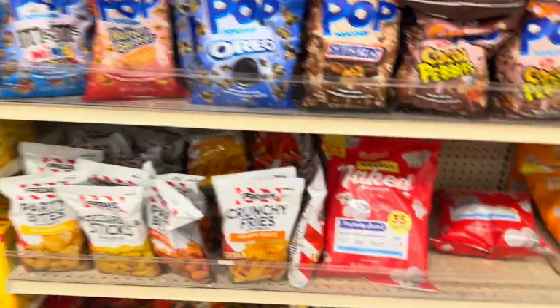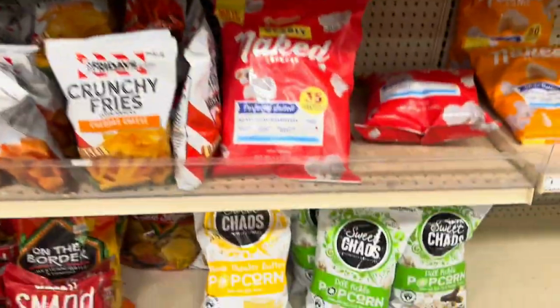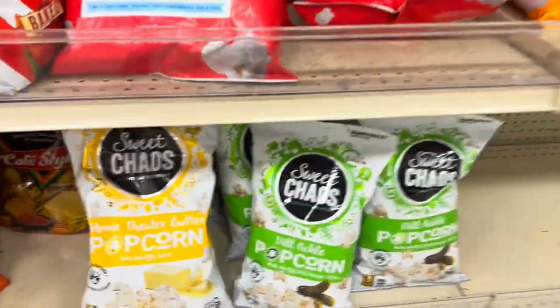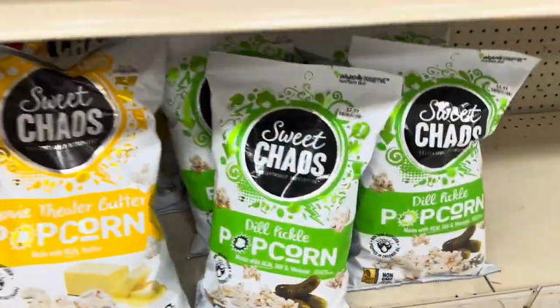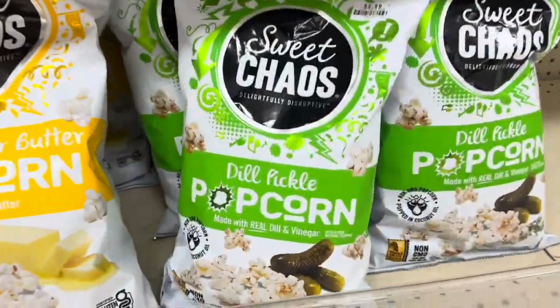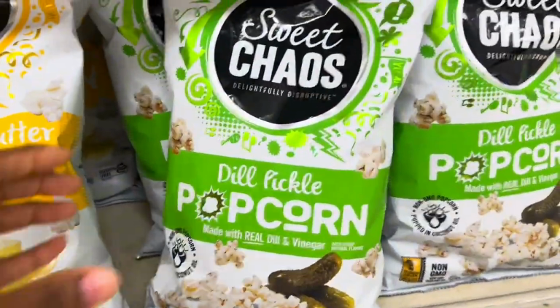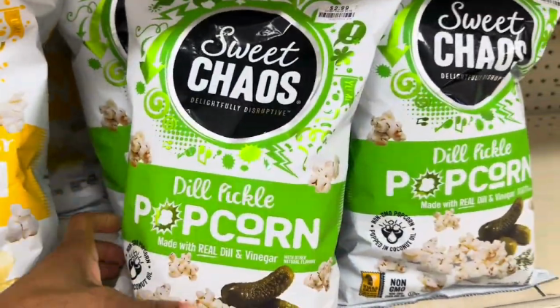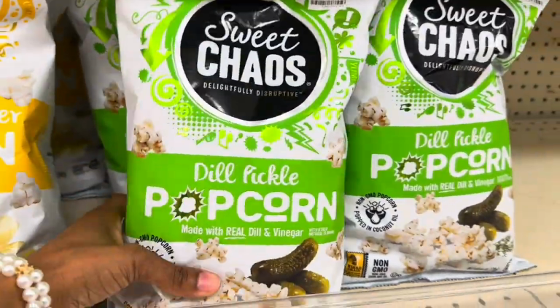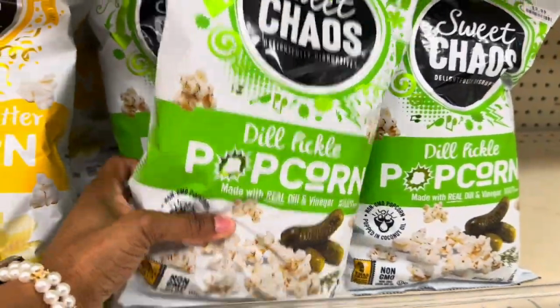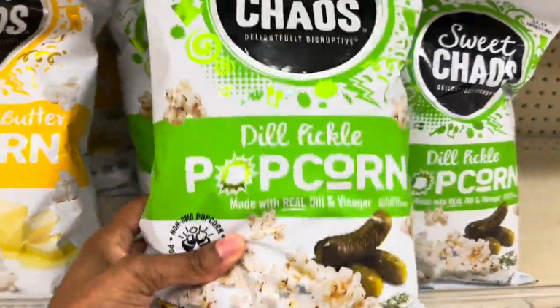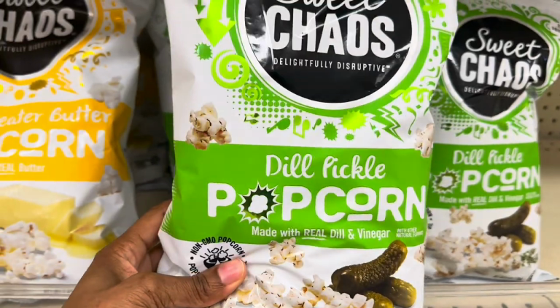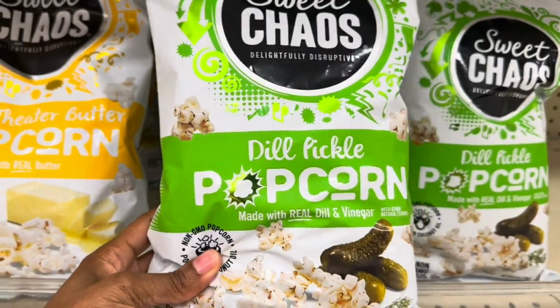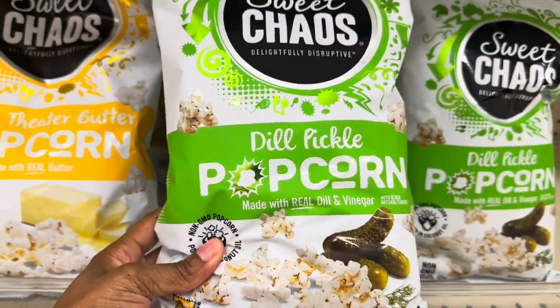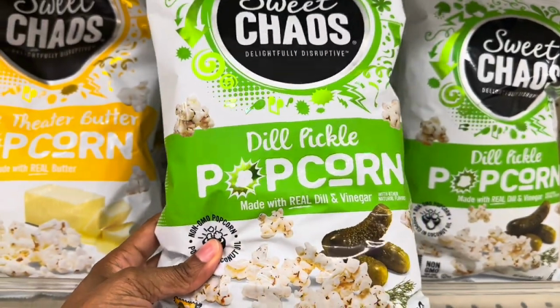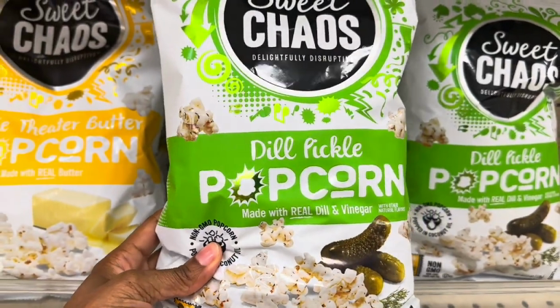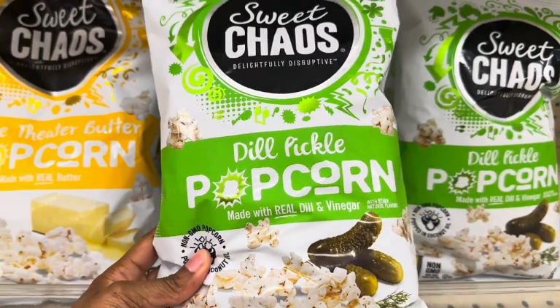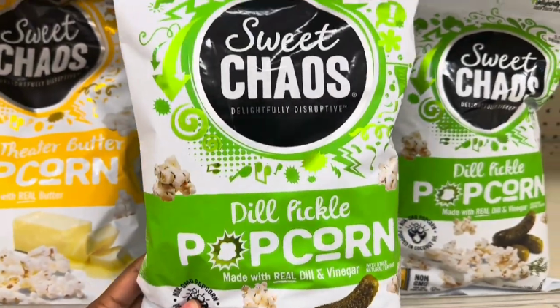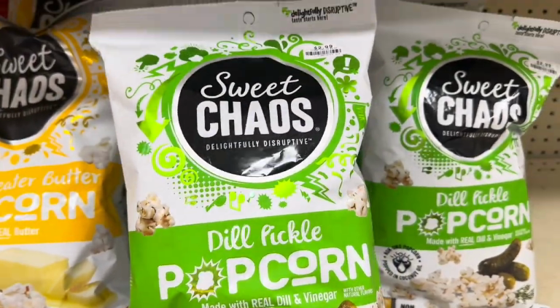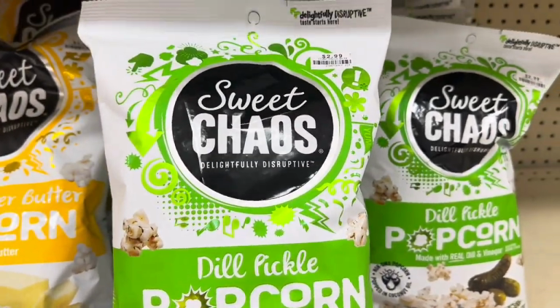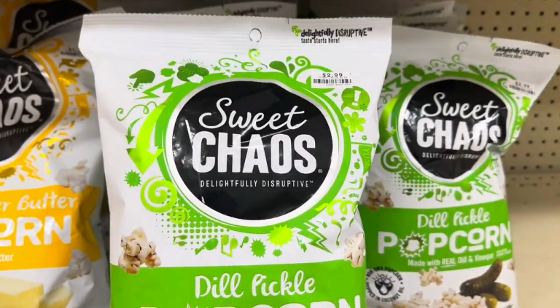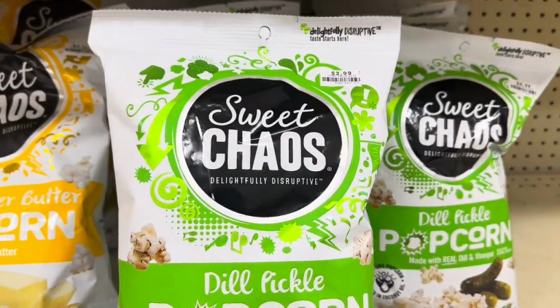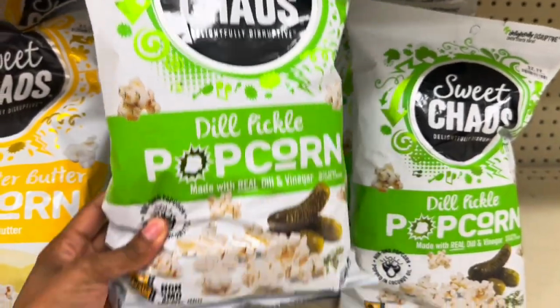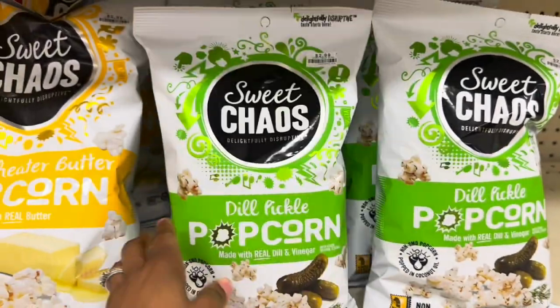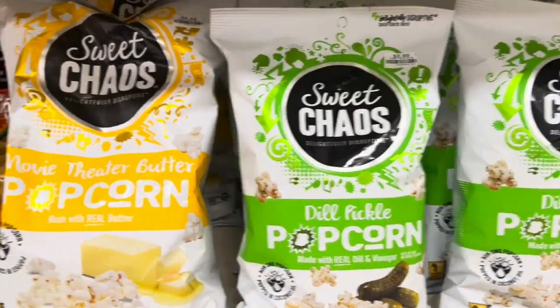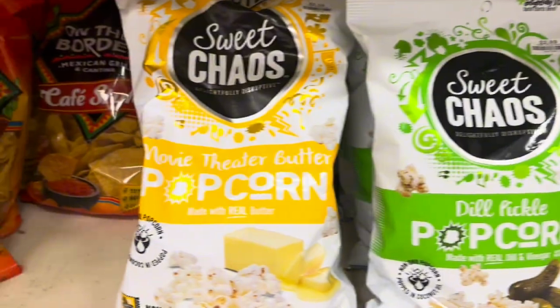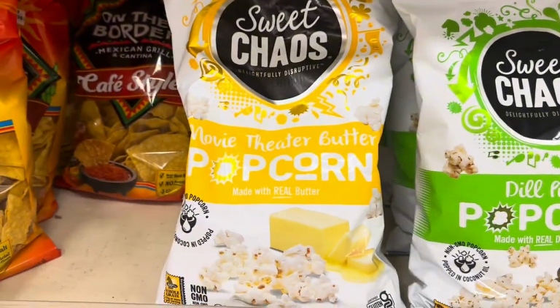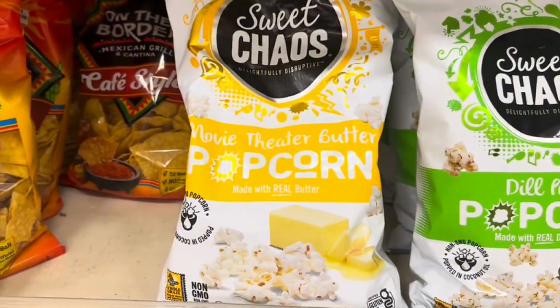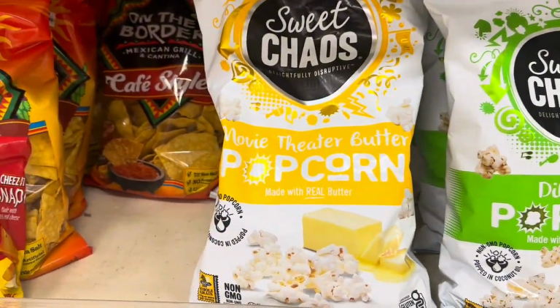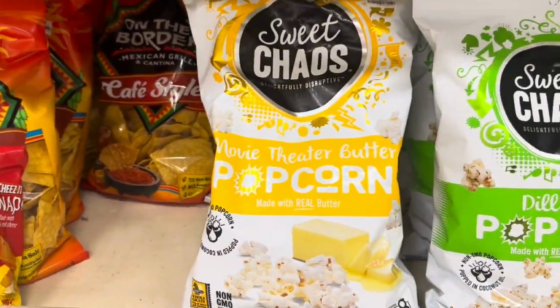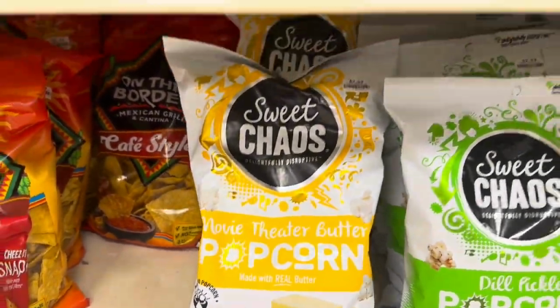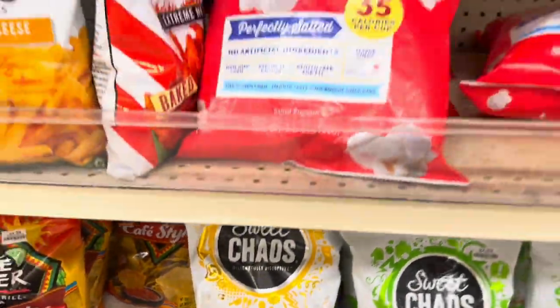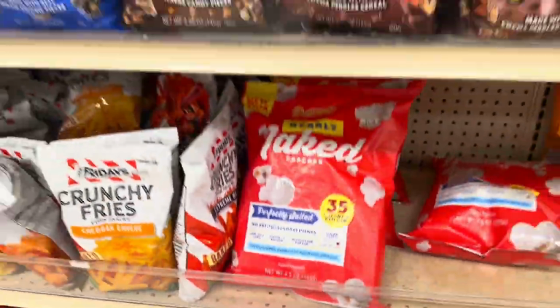They have this Sweet Chaos dill pickle popcorn — that sounds interesting. Made with real dill and vinegar, these are $2.99 in here. And those are just the regular movie theater popcorn ones.